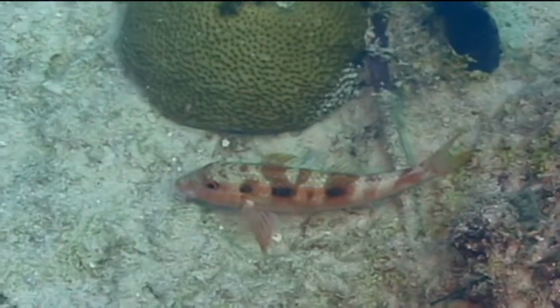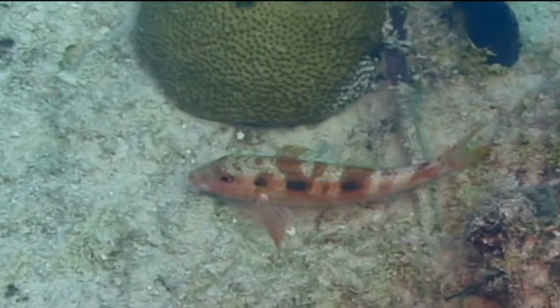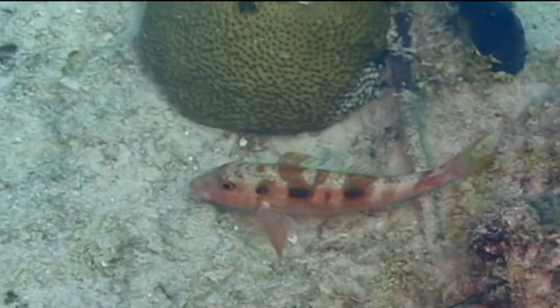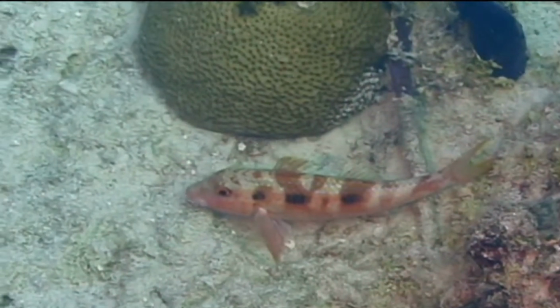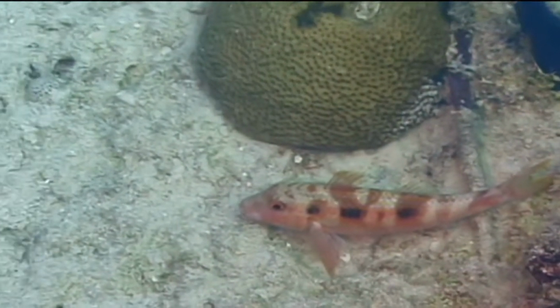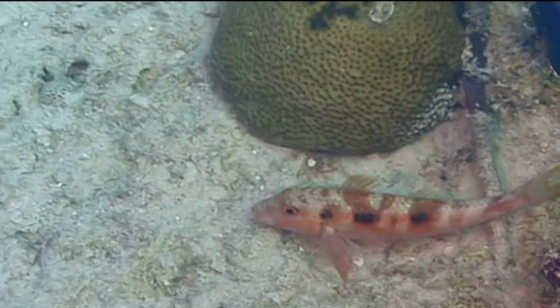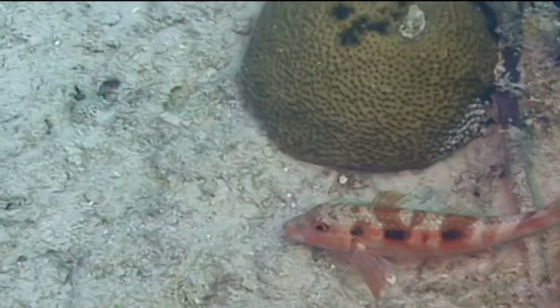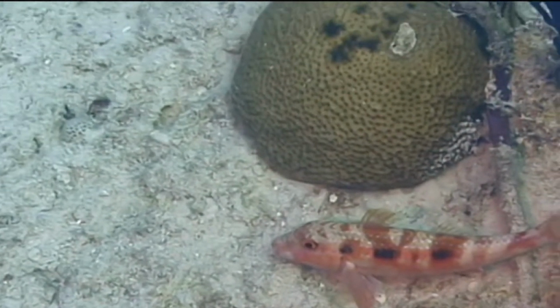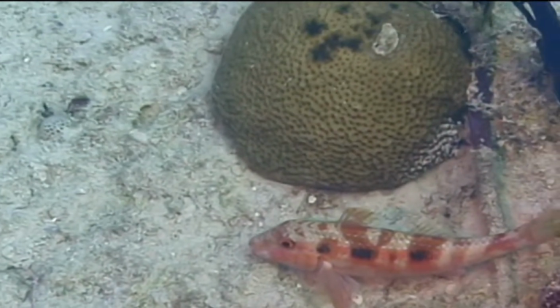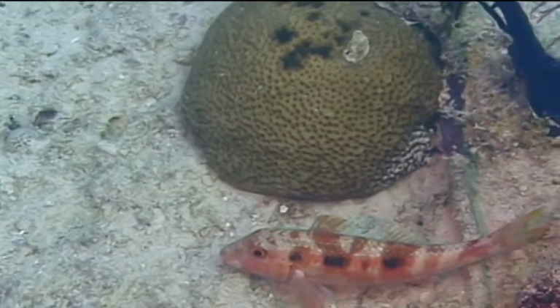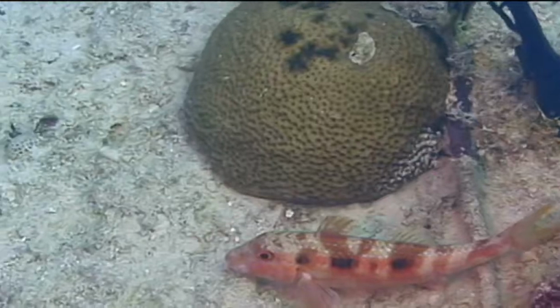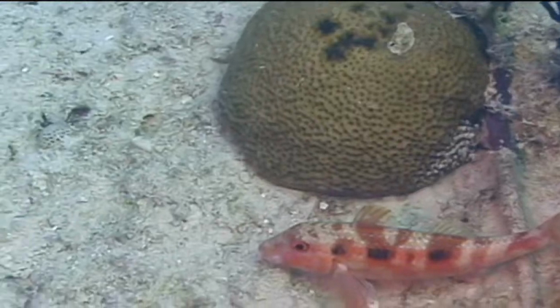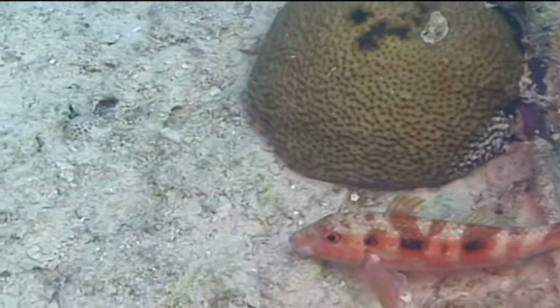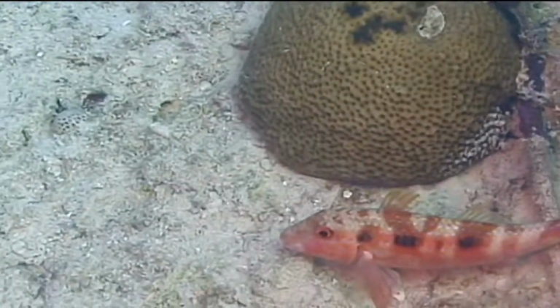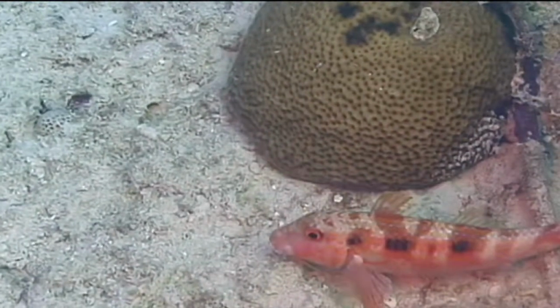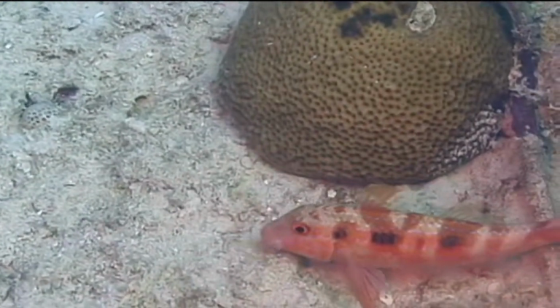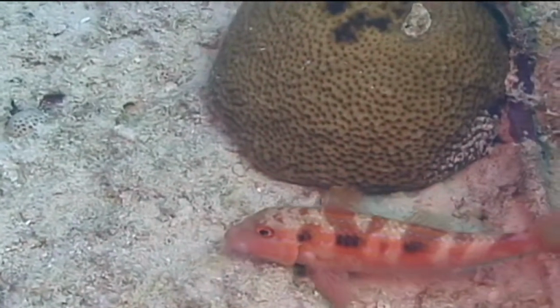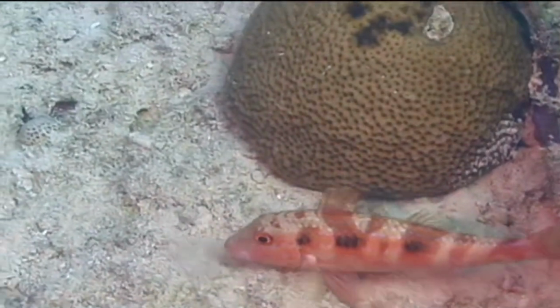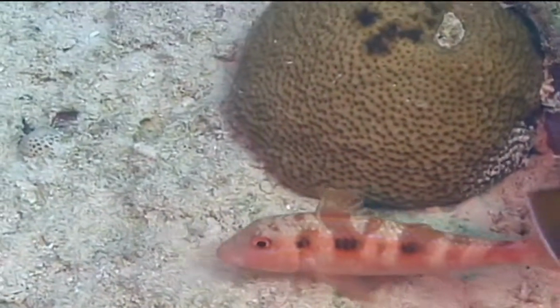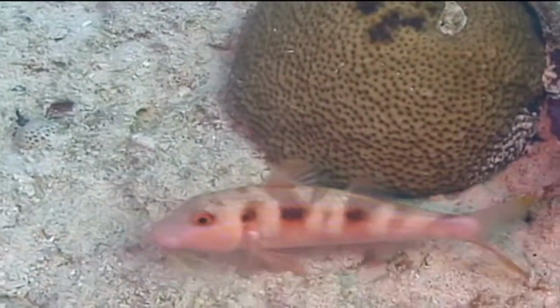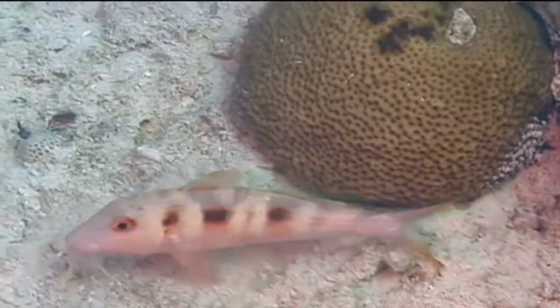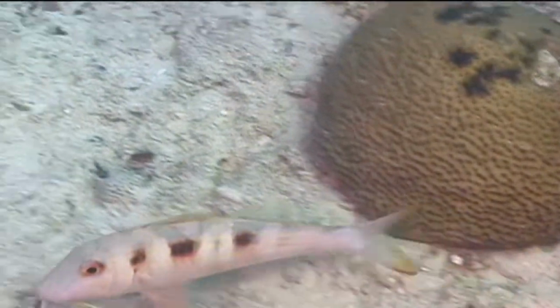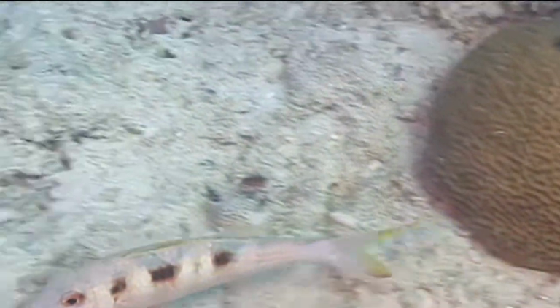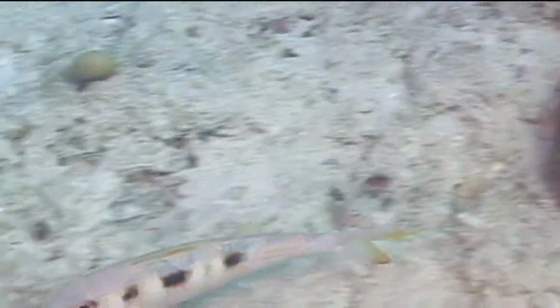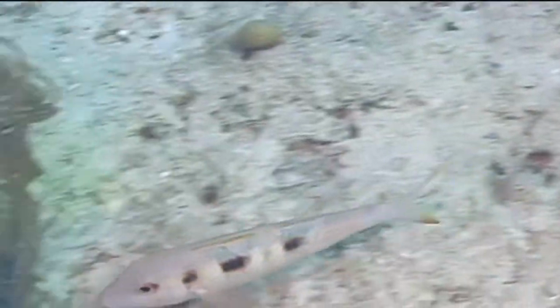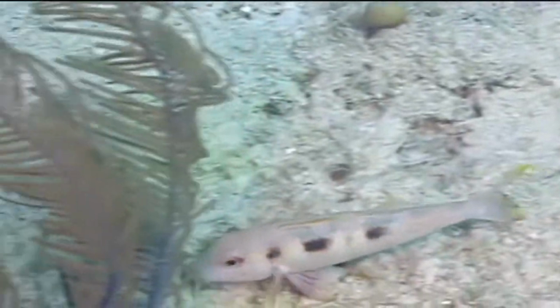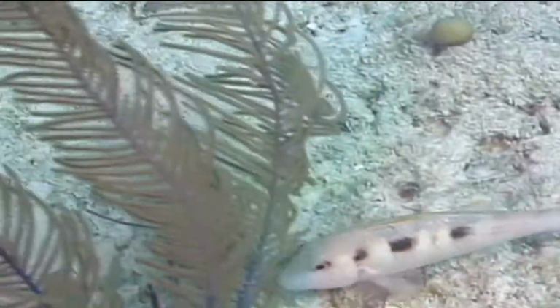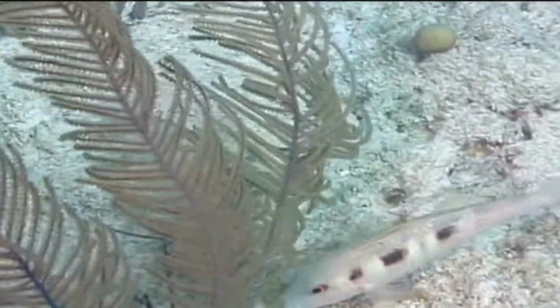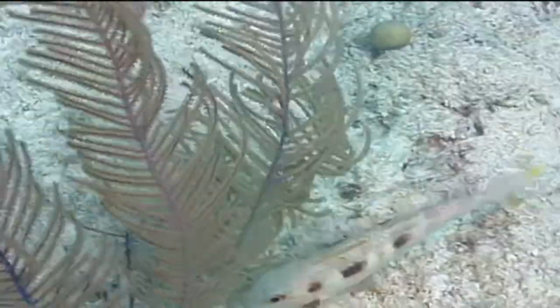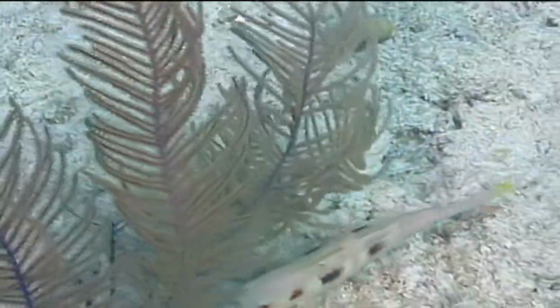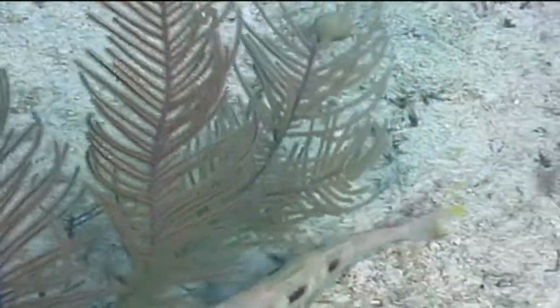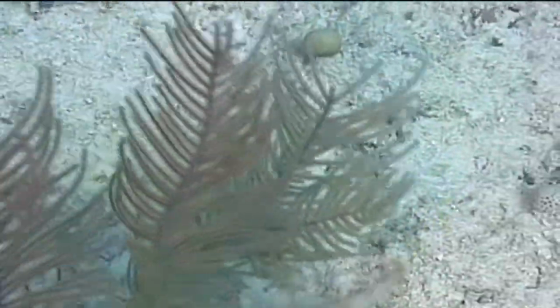When the spotted goatfish is inactive and resting on the bottom, their bodies turn a mottled reddish brown color, which quickly fades back to white when they start moving again.